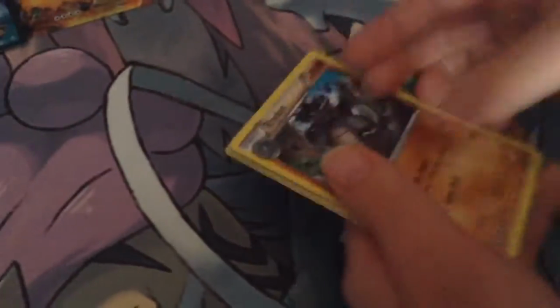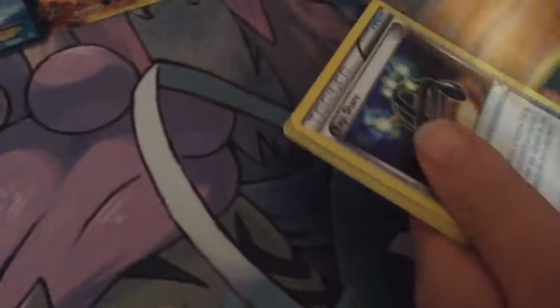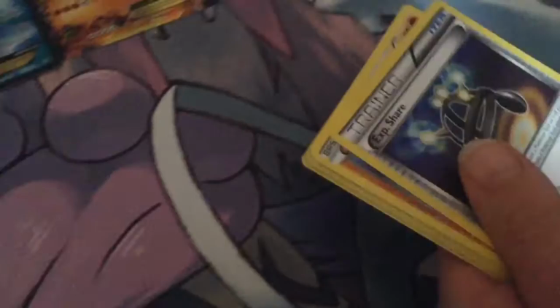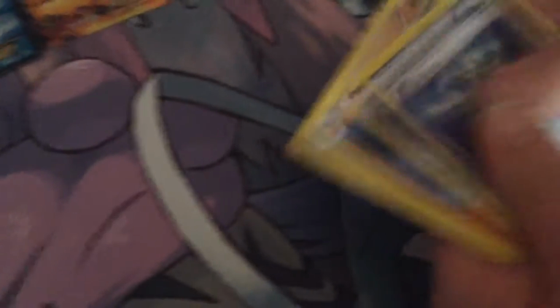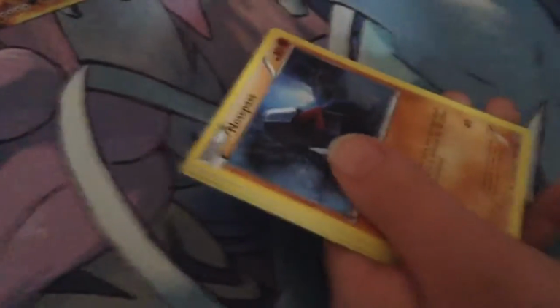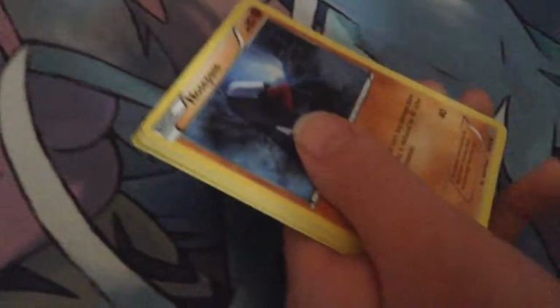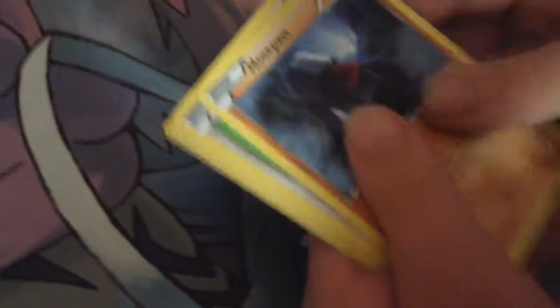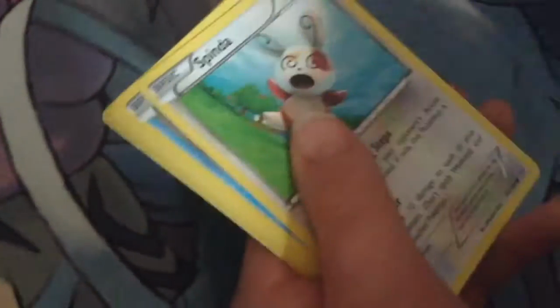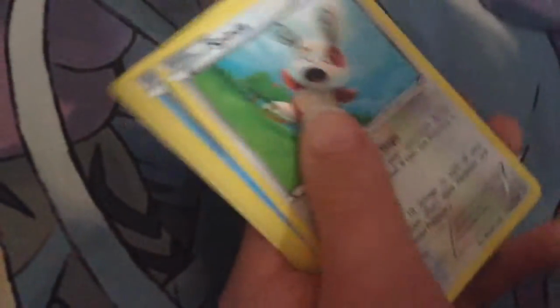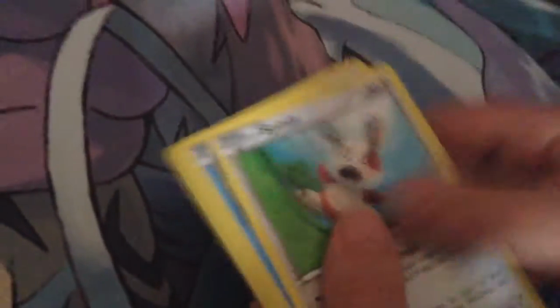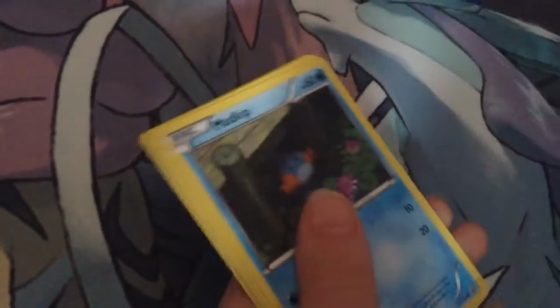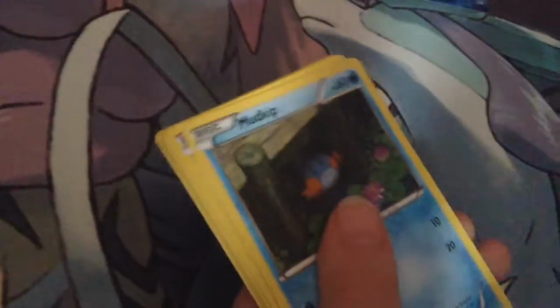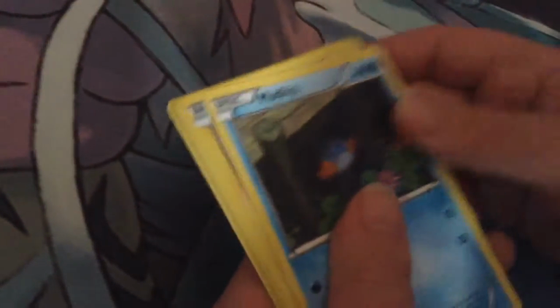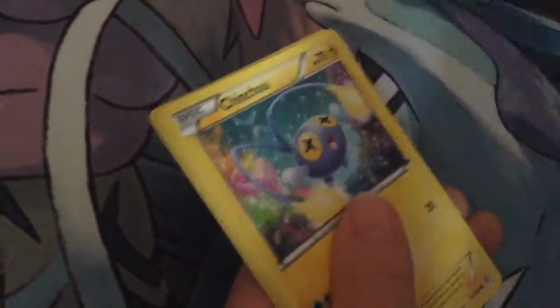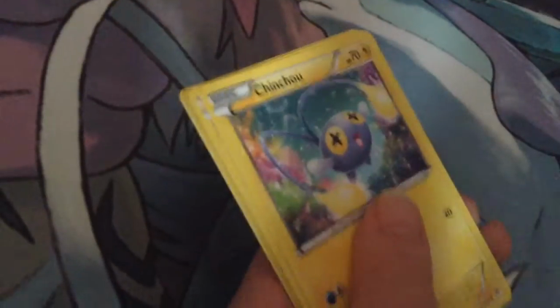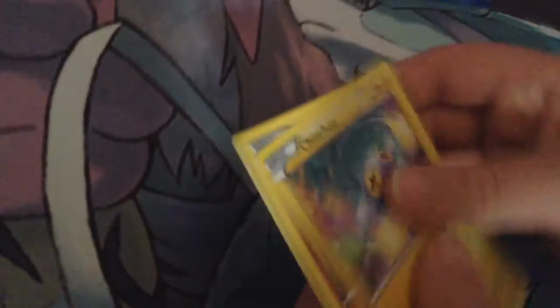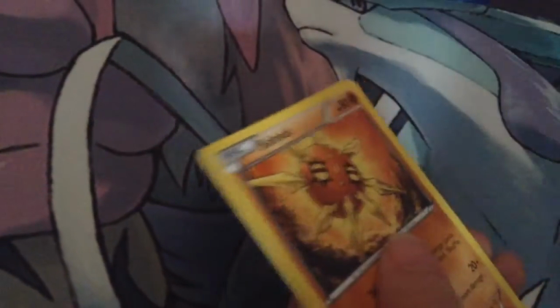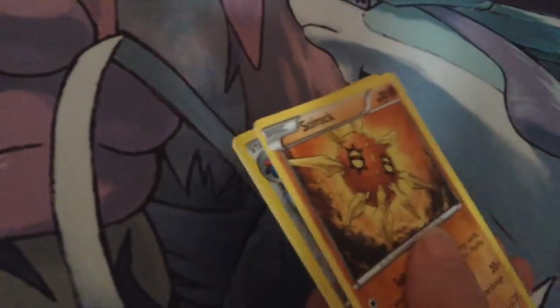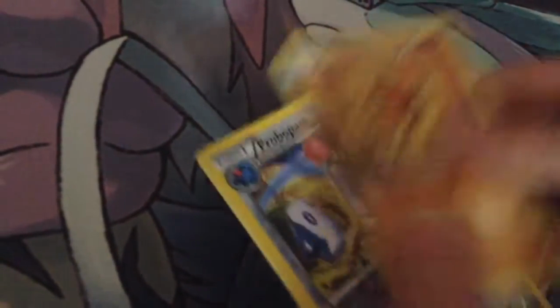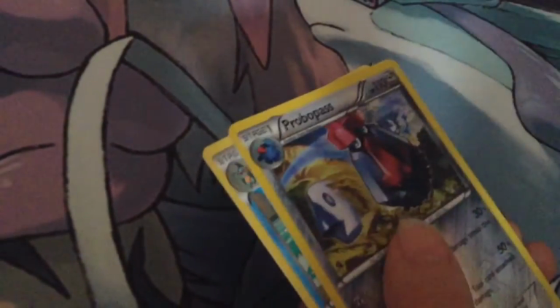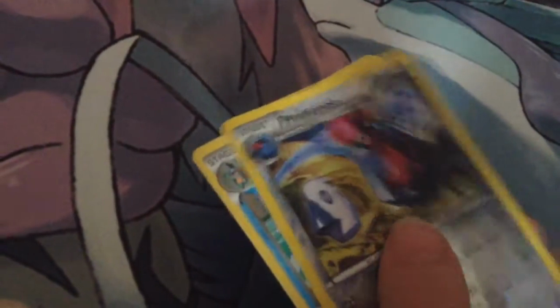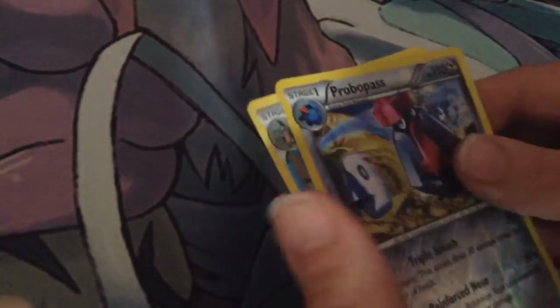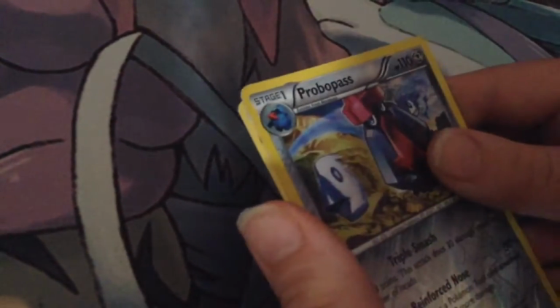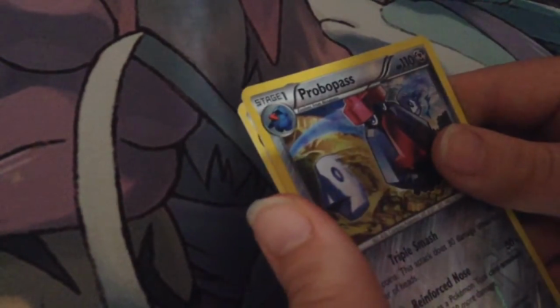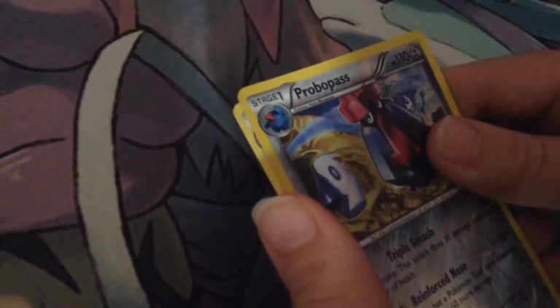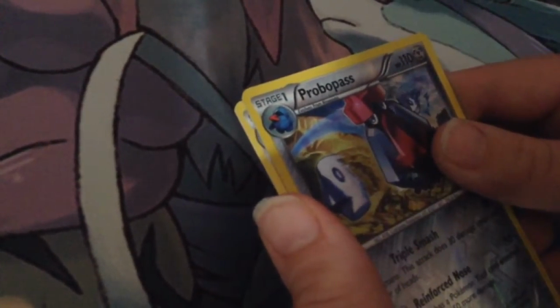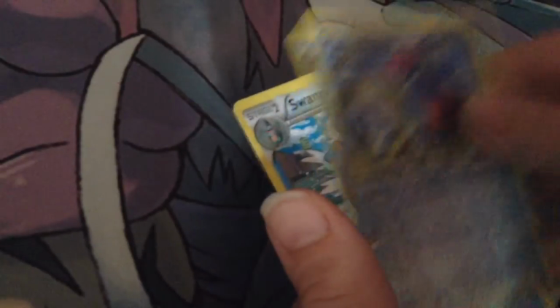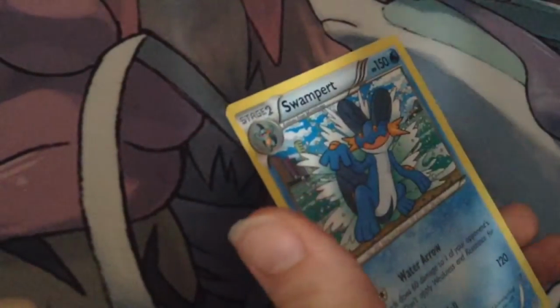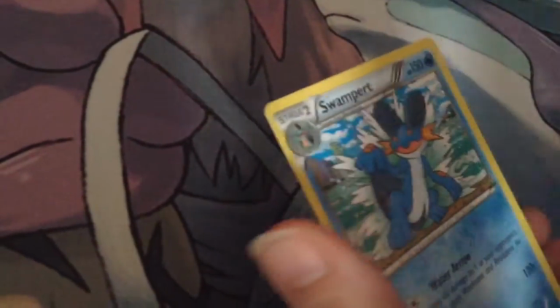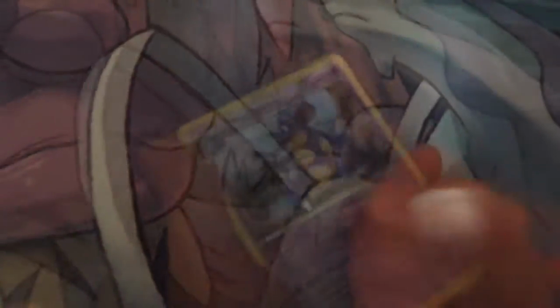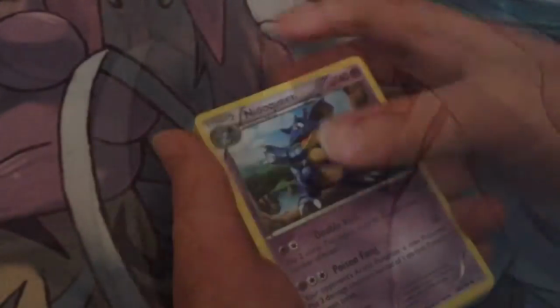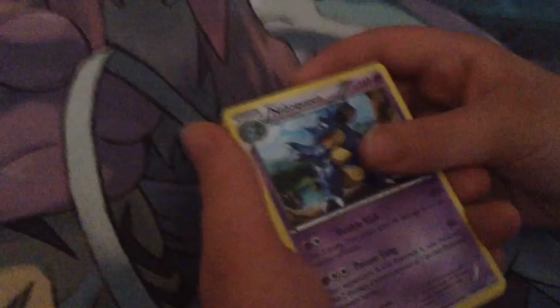So I got a Maxie's Hidden Ball Trick, a Rhydon, a XB Share, a Nose Pass, a Spinda, a Mudkip, a Chino, a Slurlock, a Probass, and a Swampert.